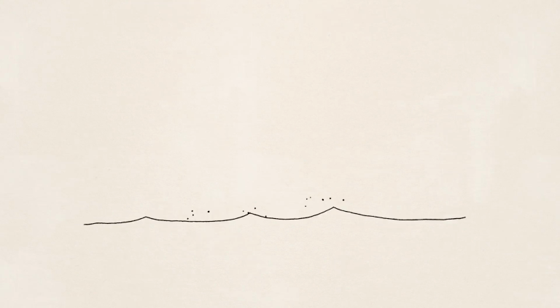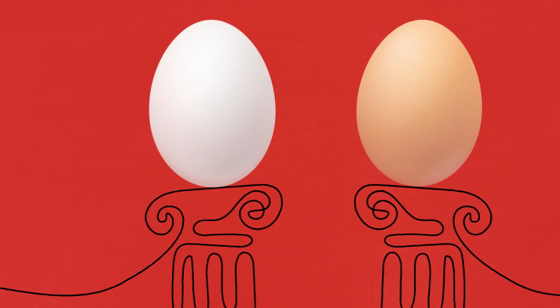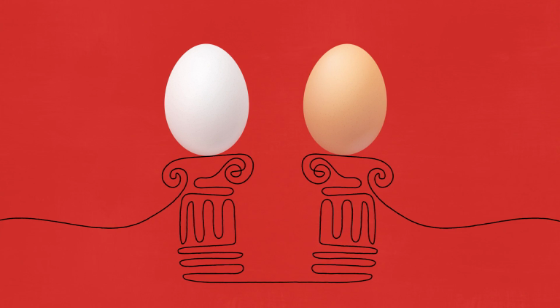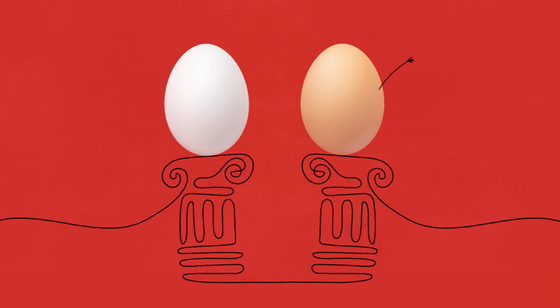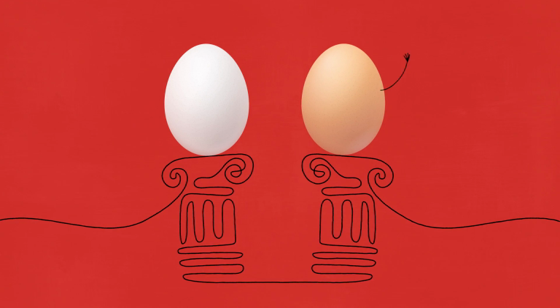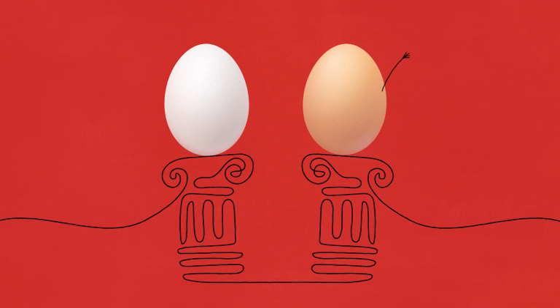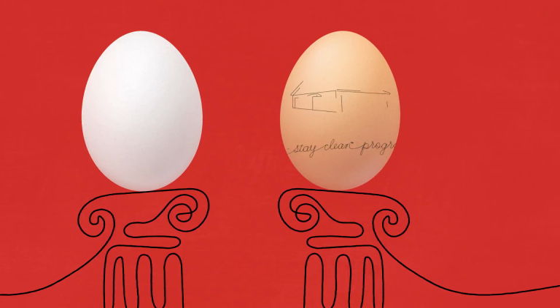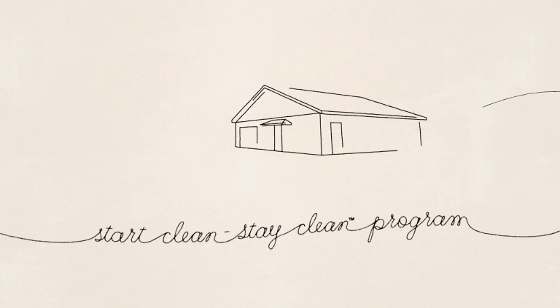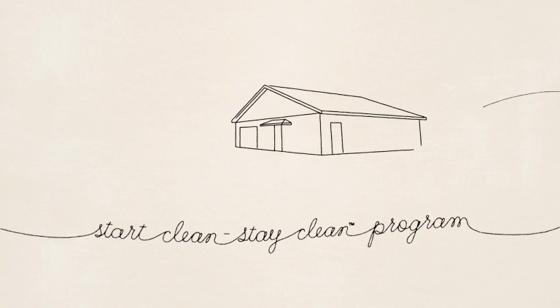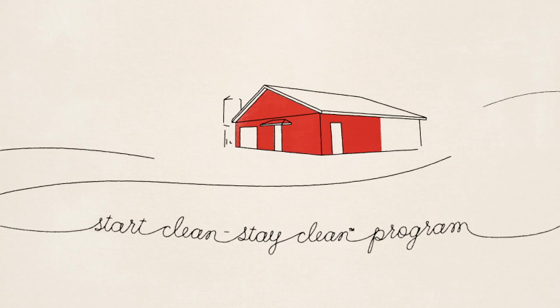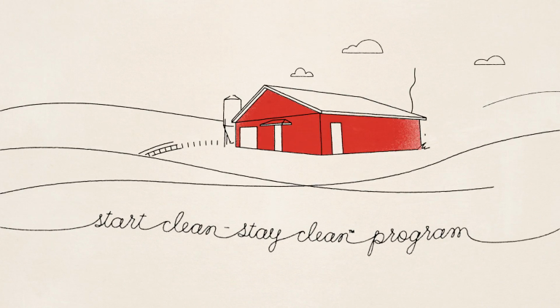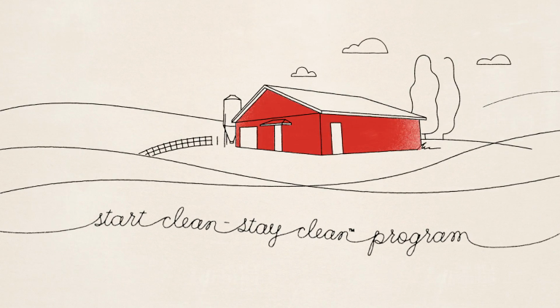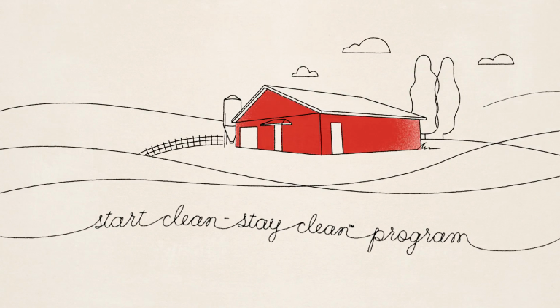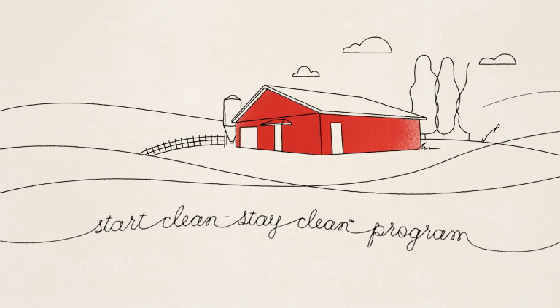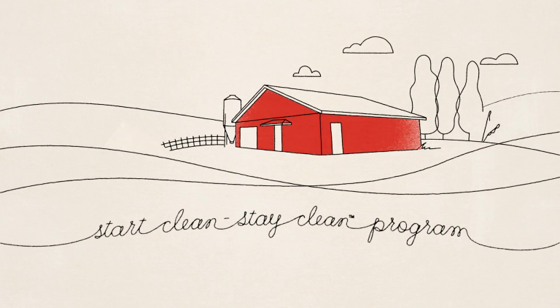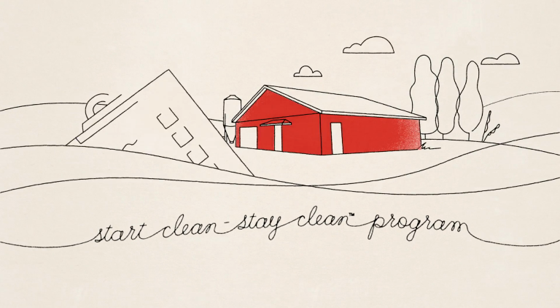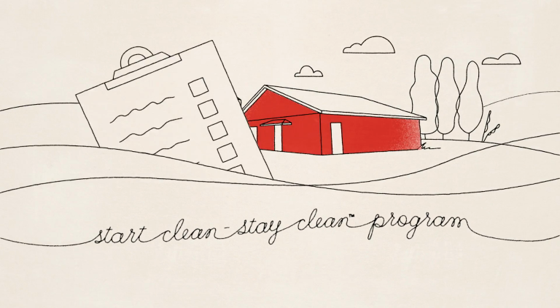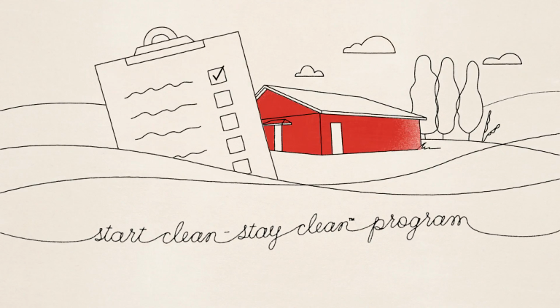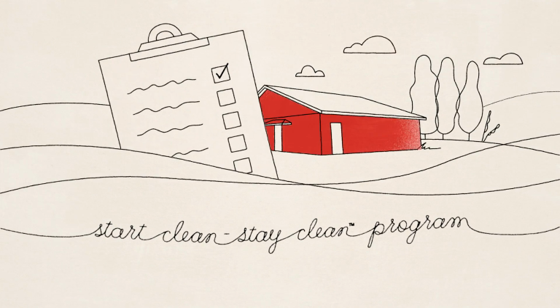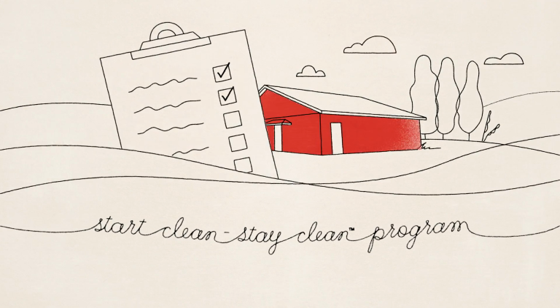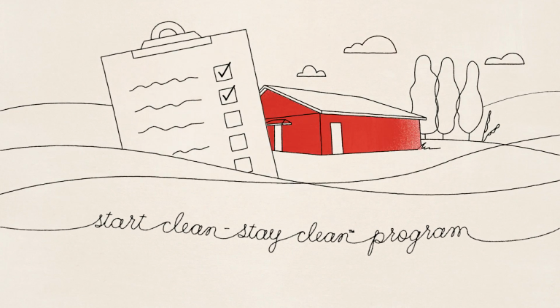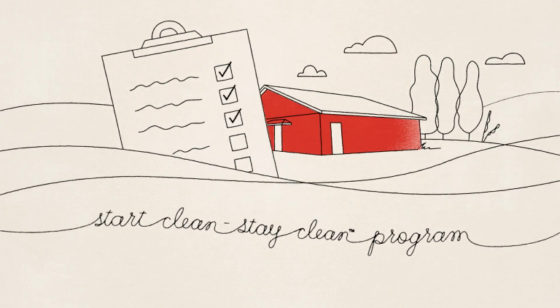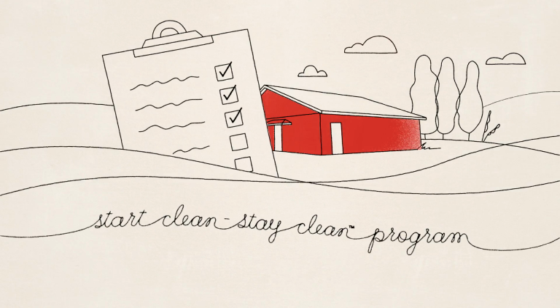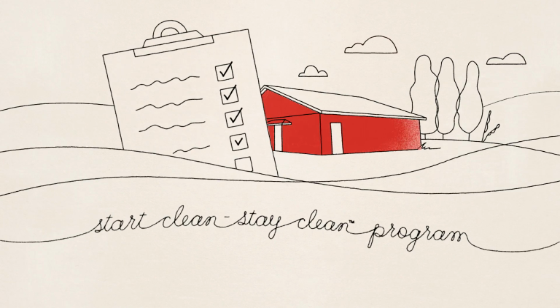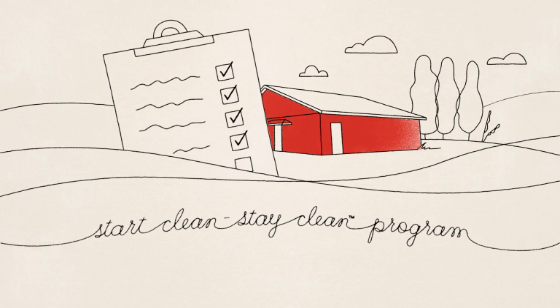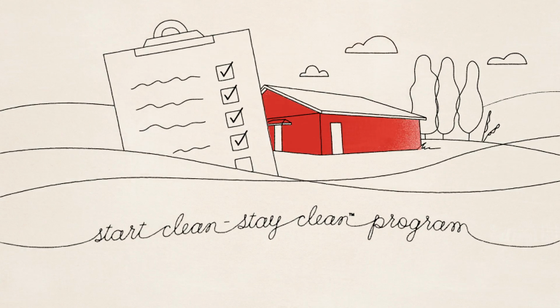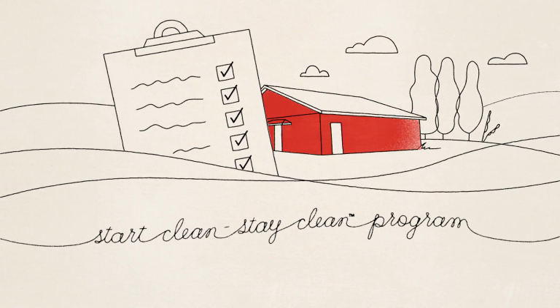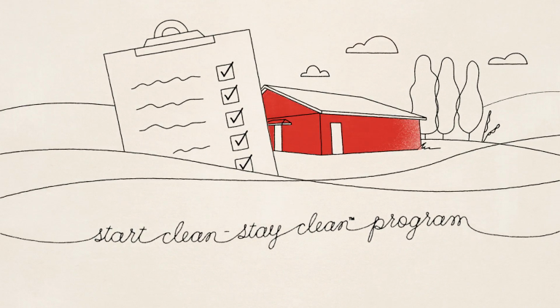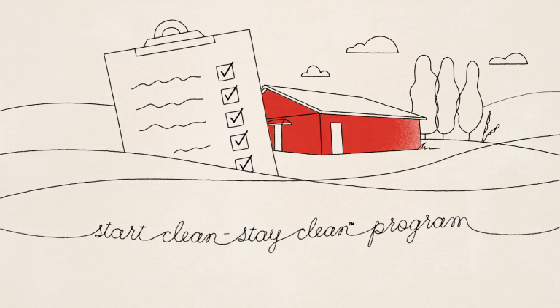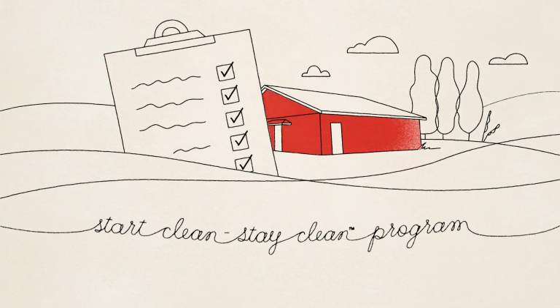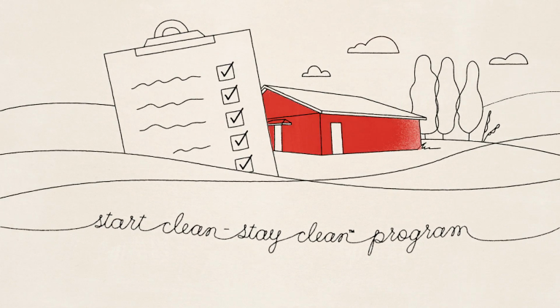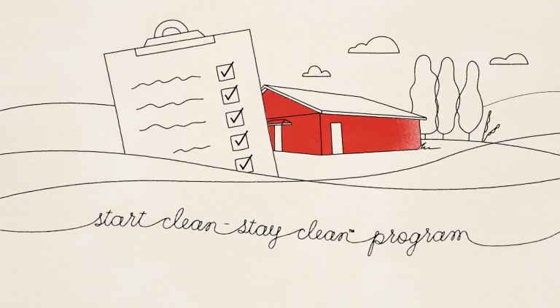The second is the Start Clean, Stay Clean program — that's our Food Safety Program. That means the storage, cleanliness, air quality, feed, and record-keeping of farms are regularly checked.